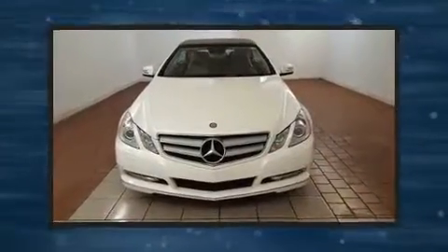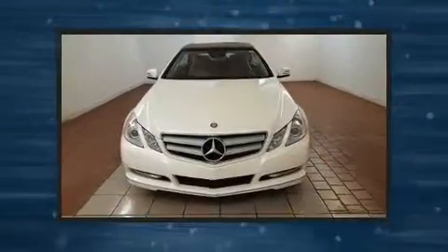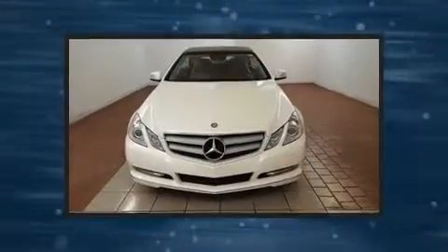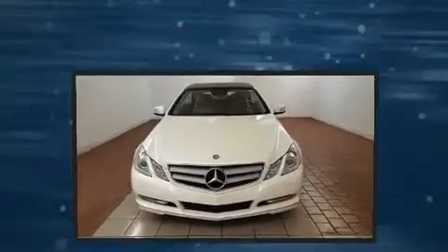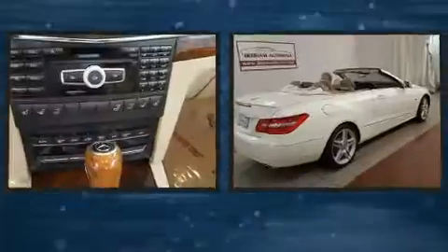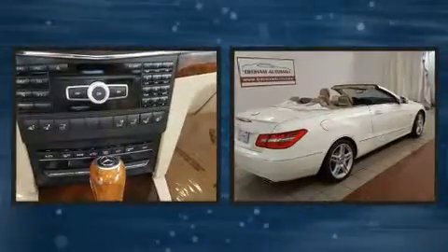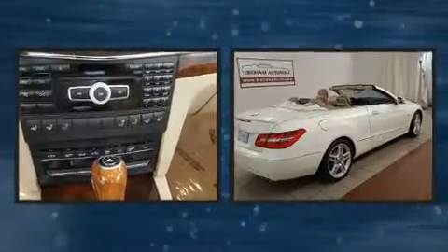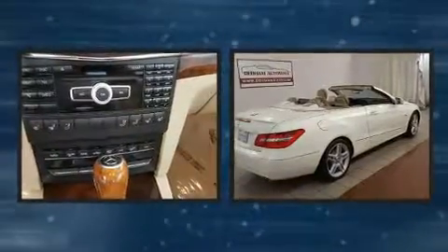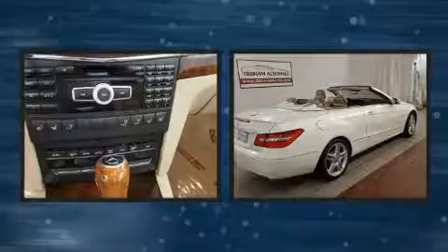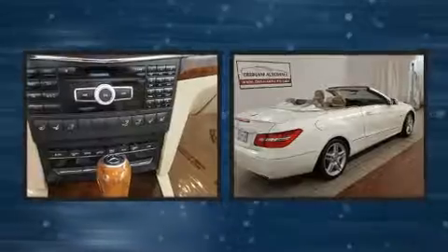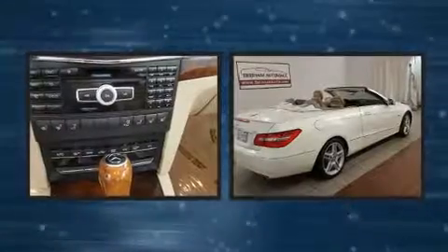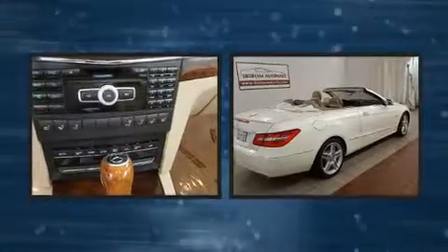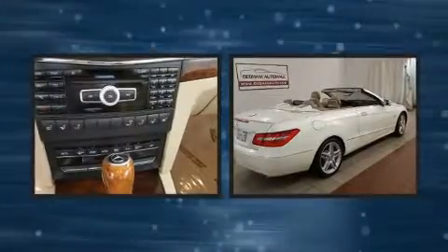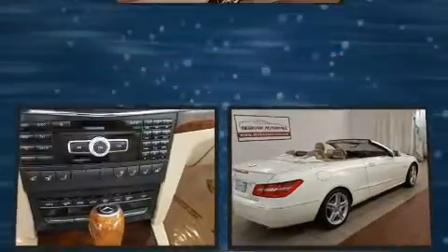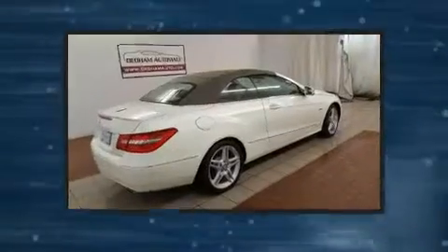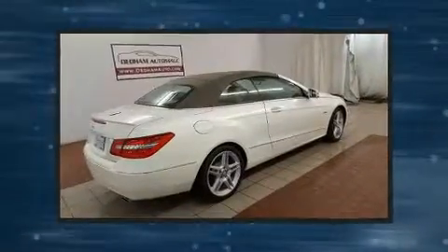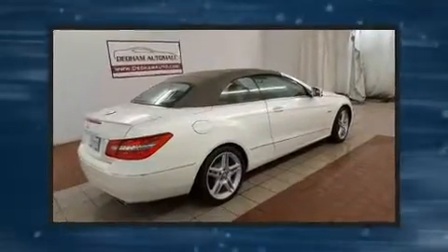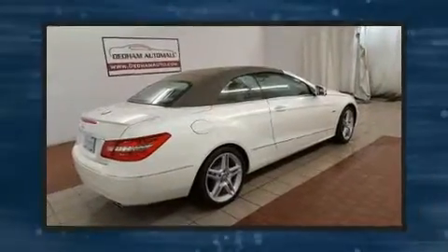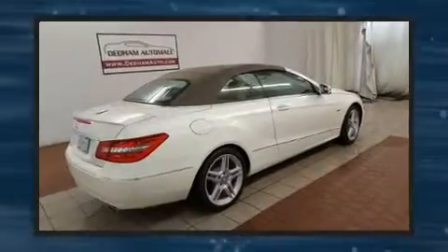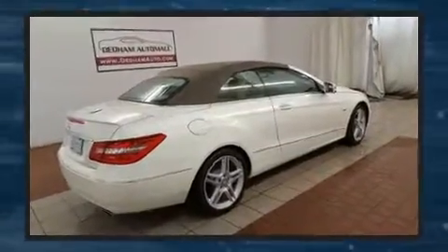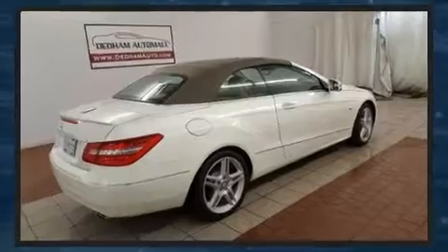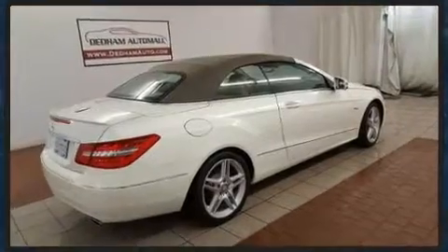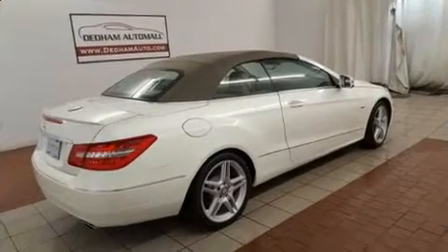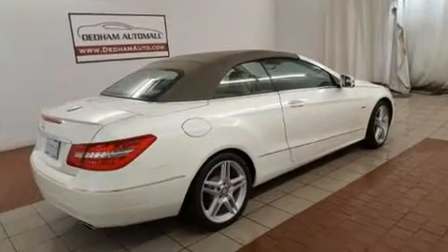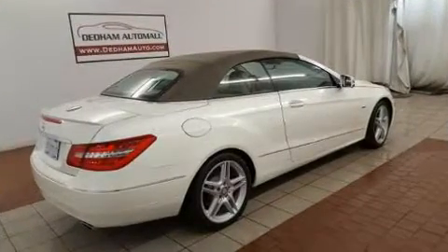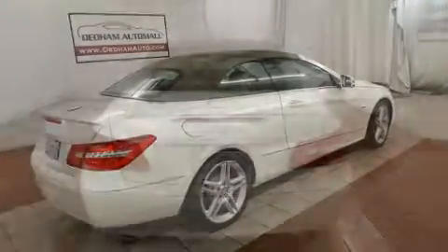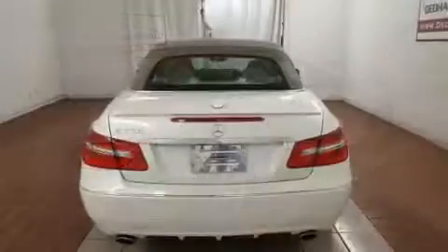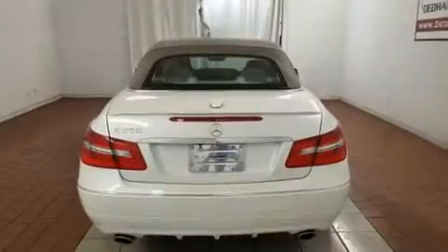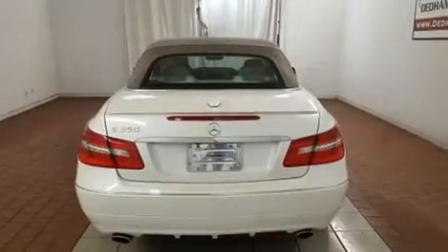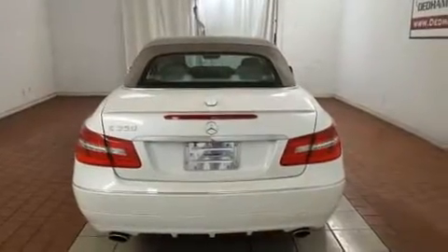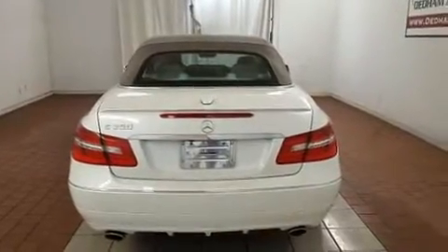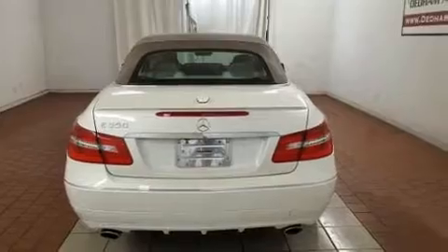Mercedes-Benz prioritized comfort and style by including leather upholstery, one-touch window functionality, power front seats, a built-in garage door transmitter, an outside temperature display, front fog lights, and power windows.